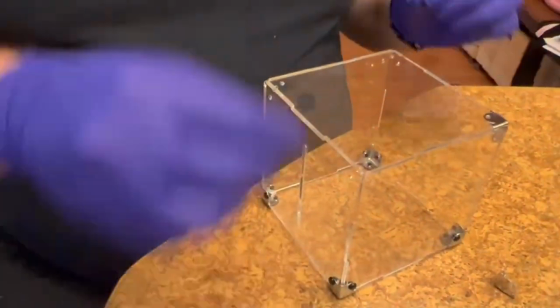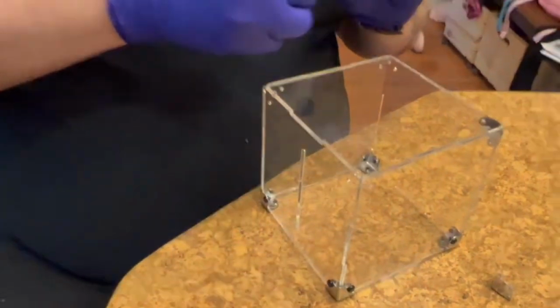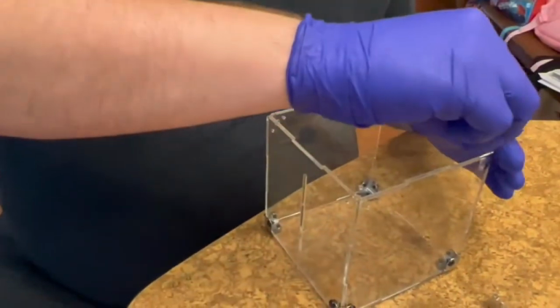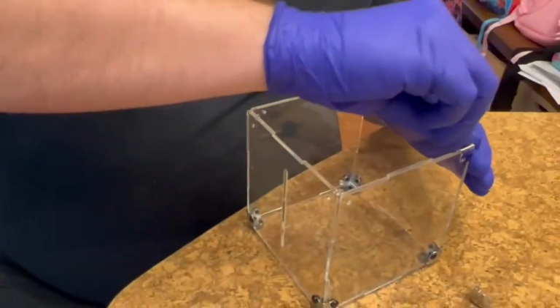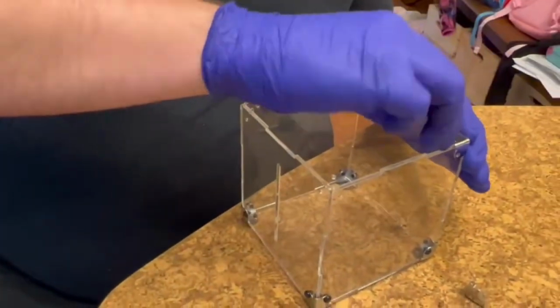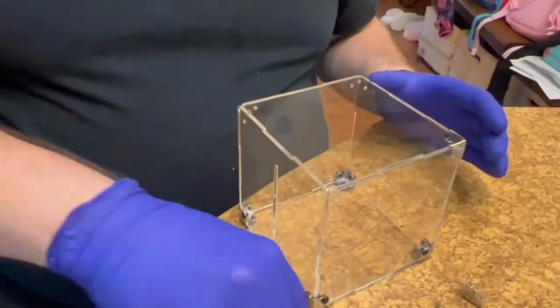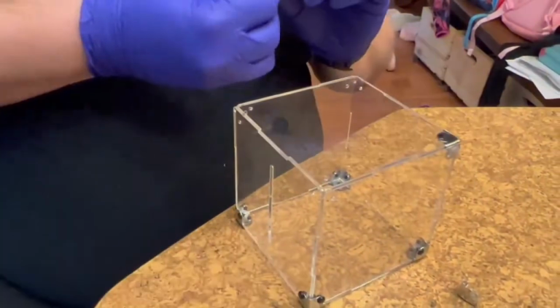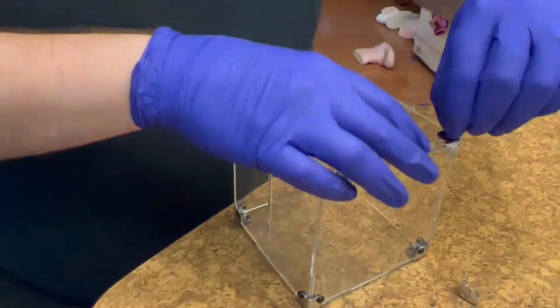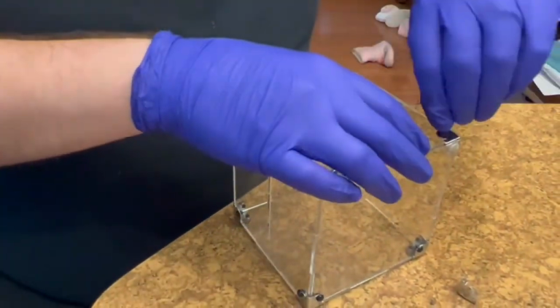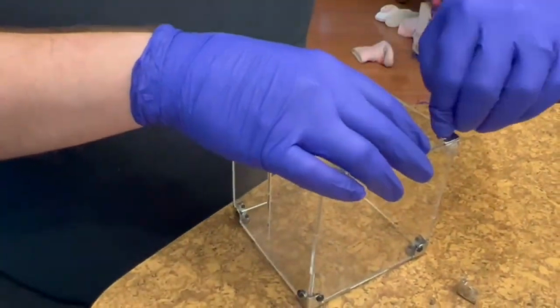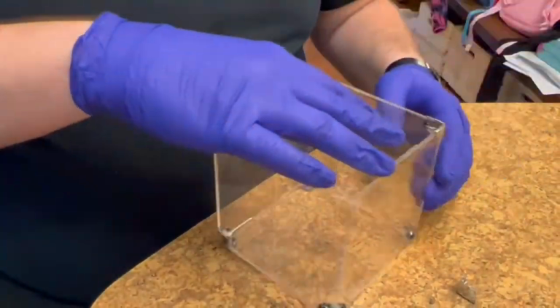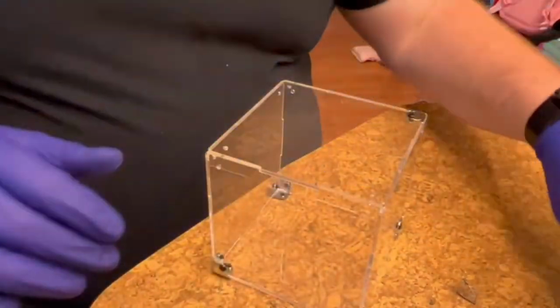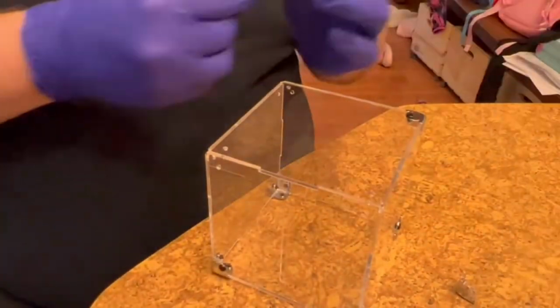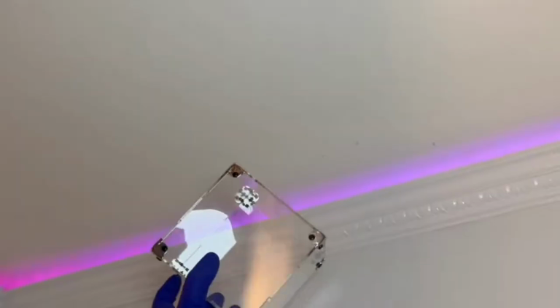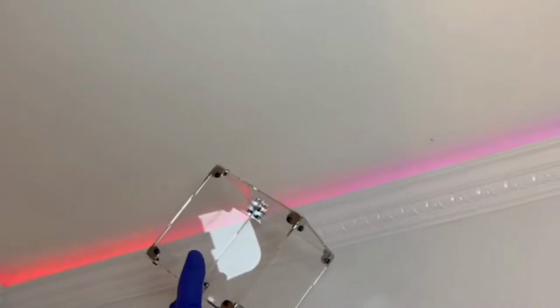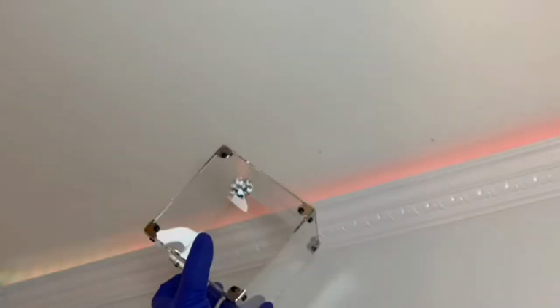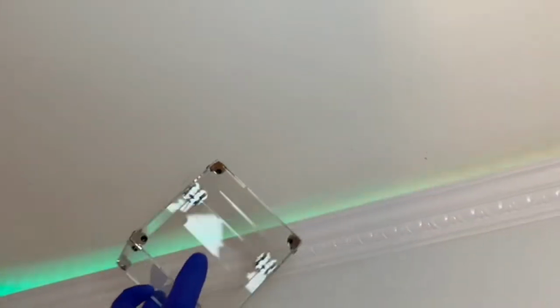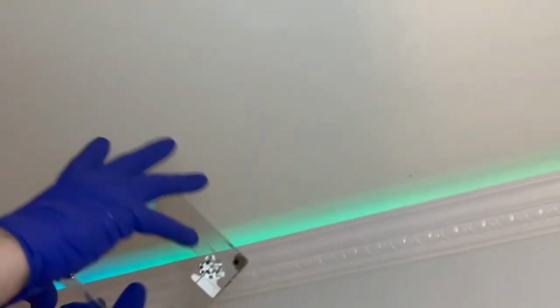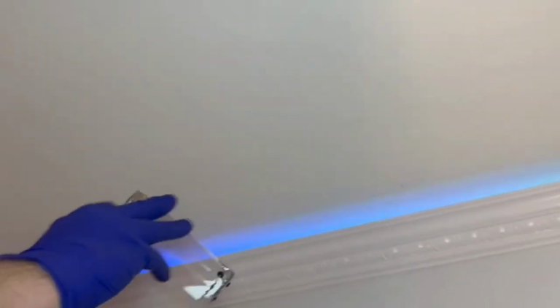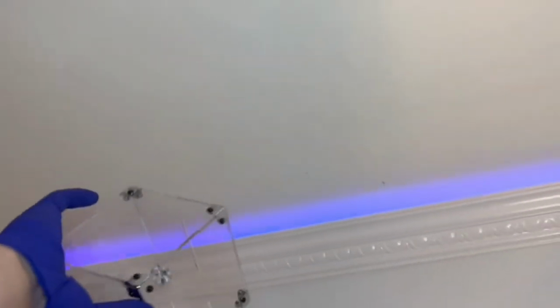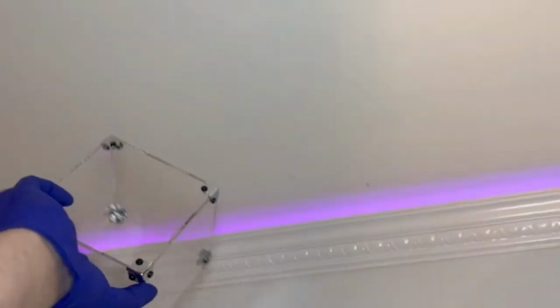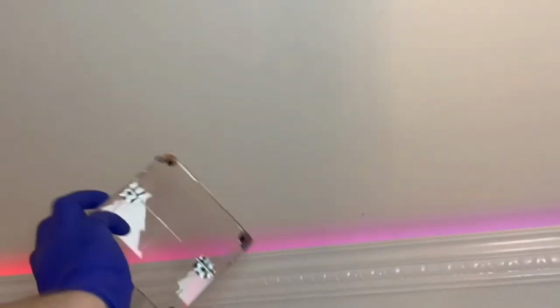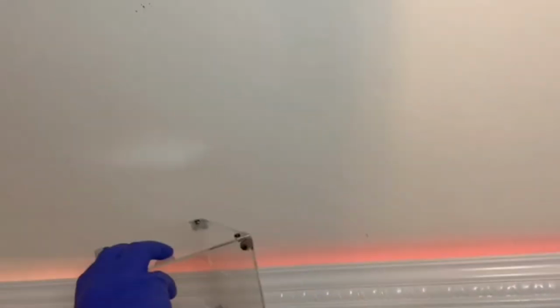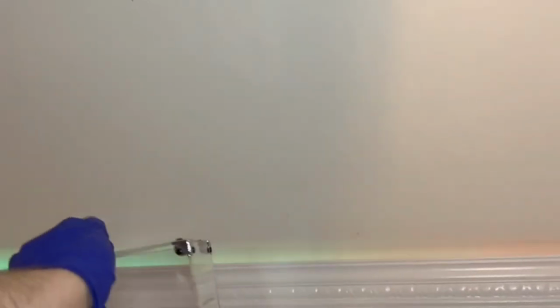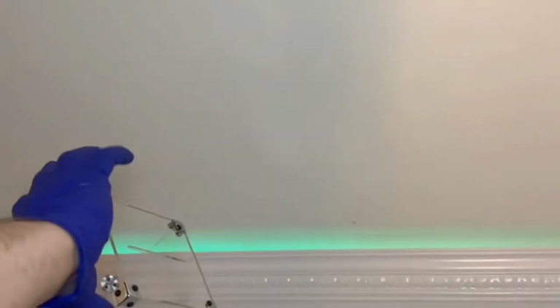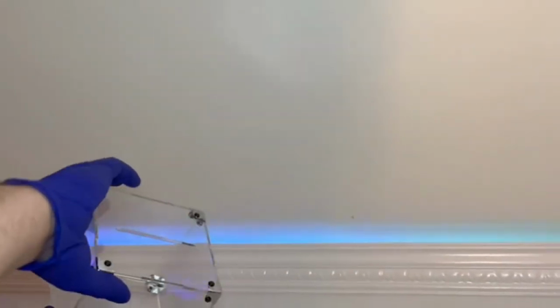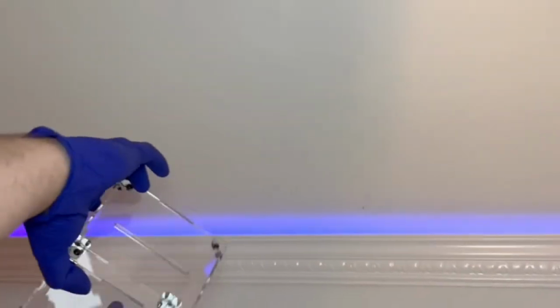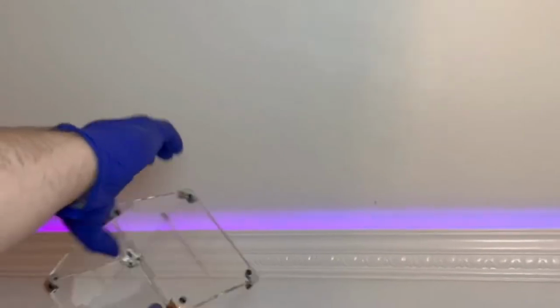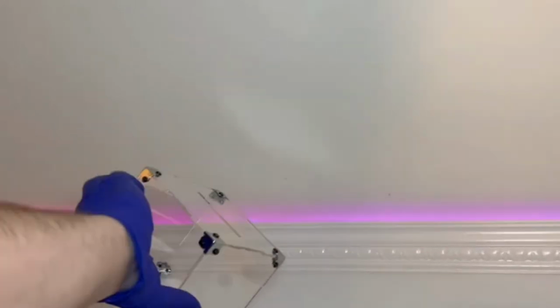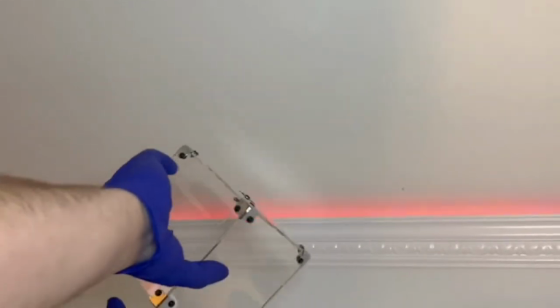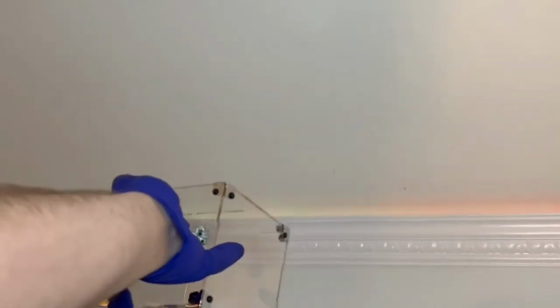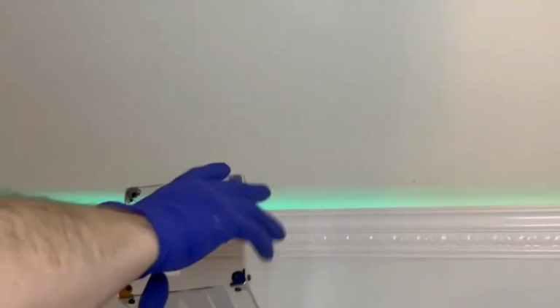I wiped everything down clean before we did that, so inside the box did not have any dirt, dust, or fingerprints. Here's what it looks like — it's really cute and a really great idea.